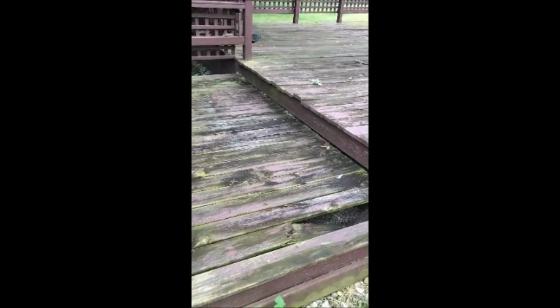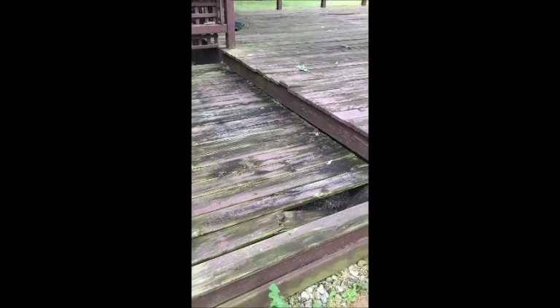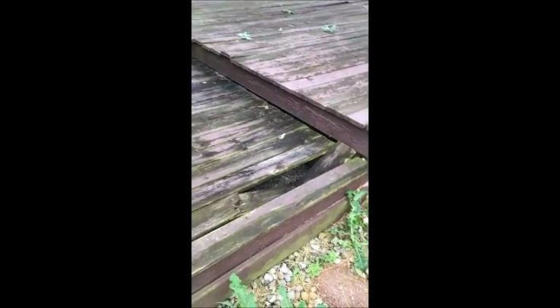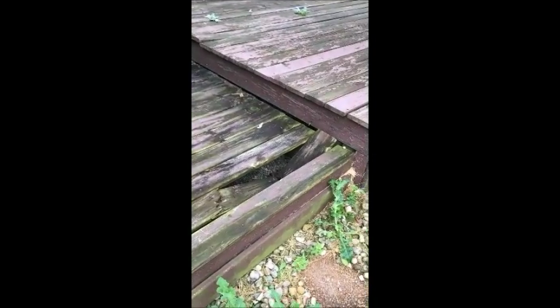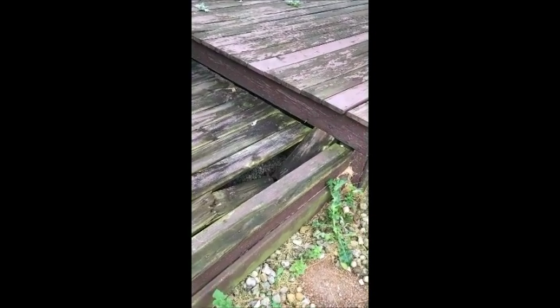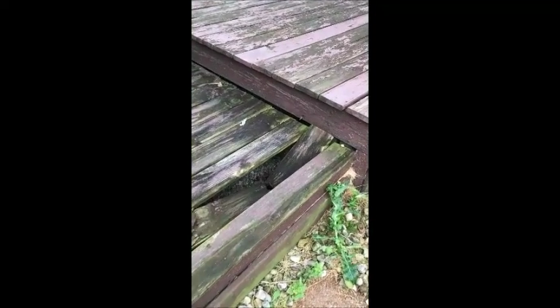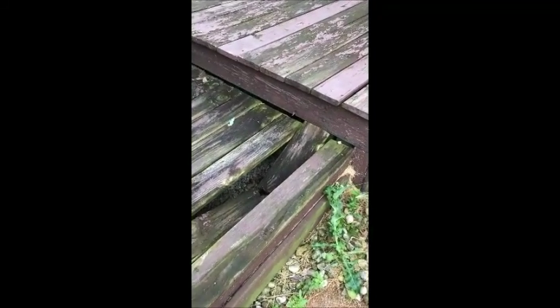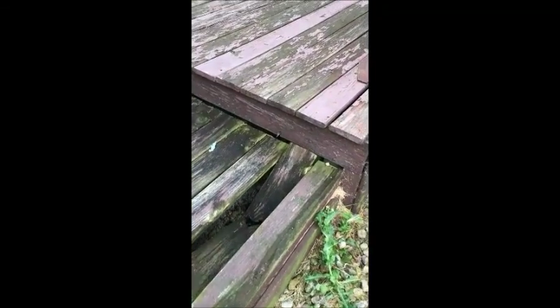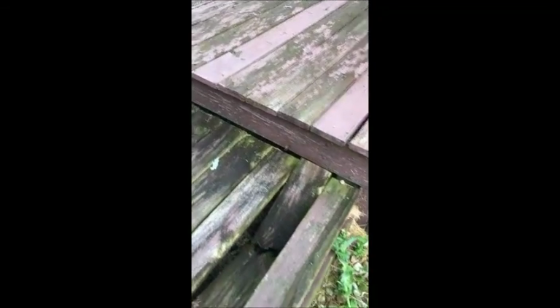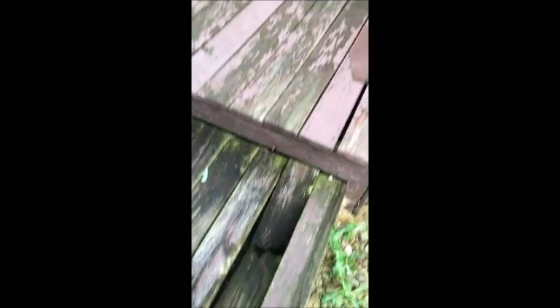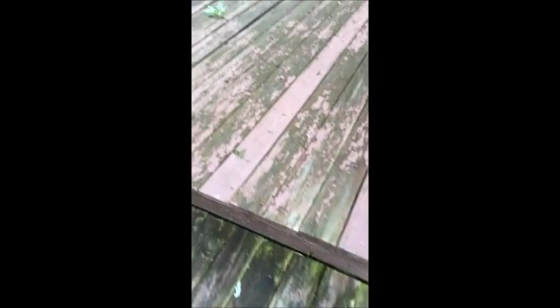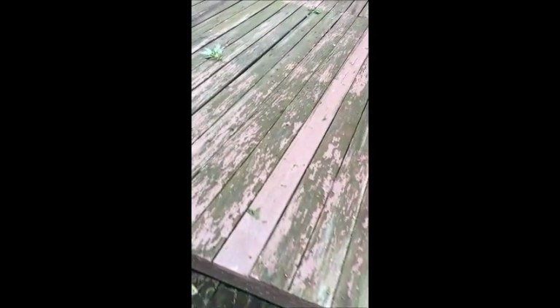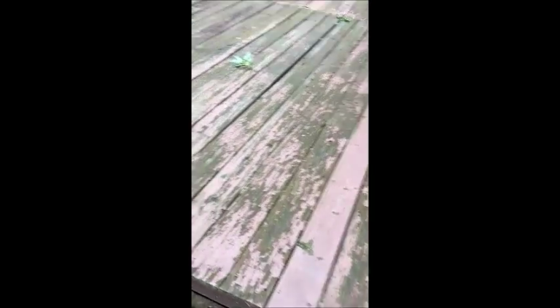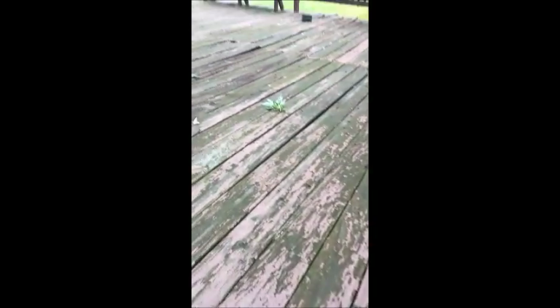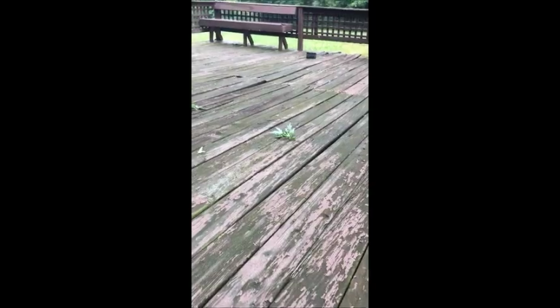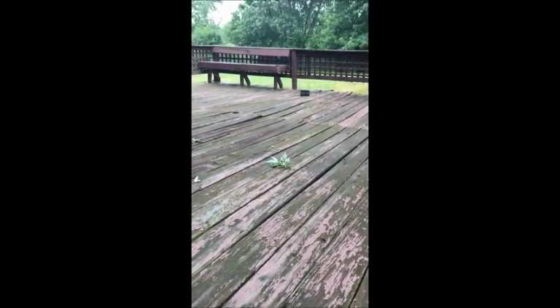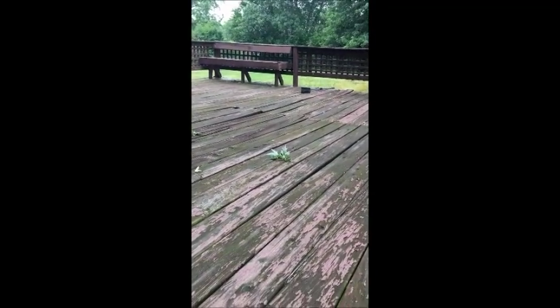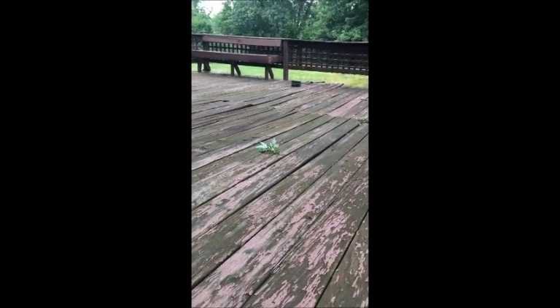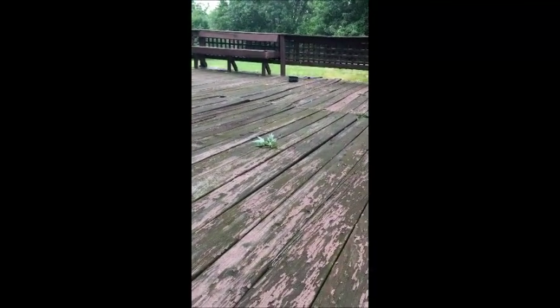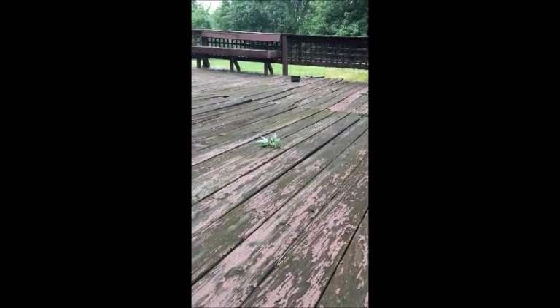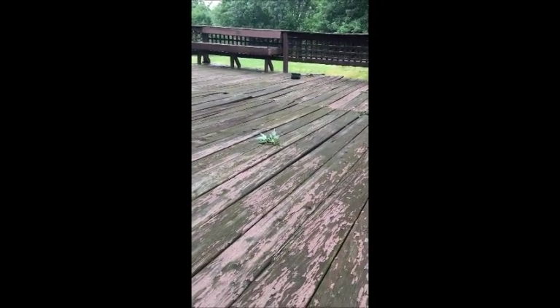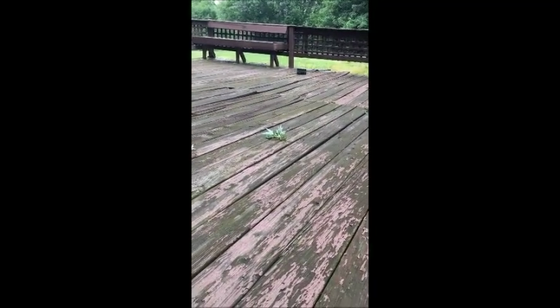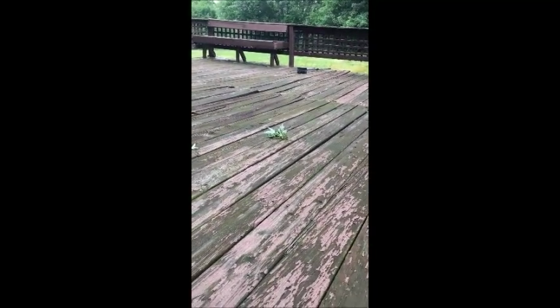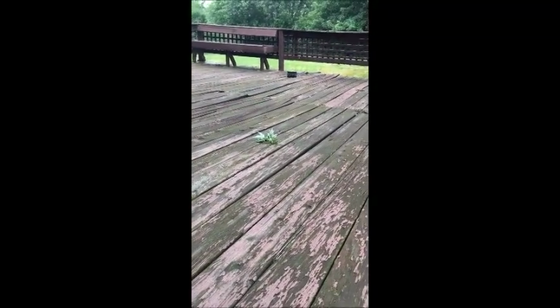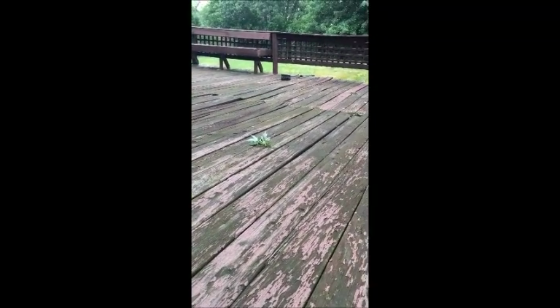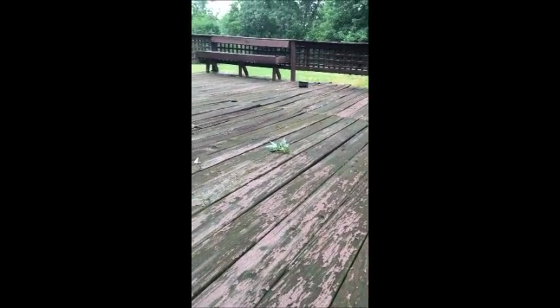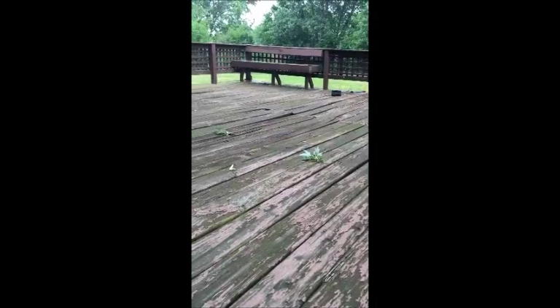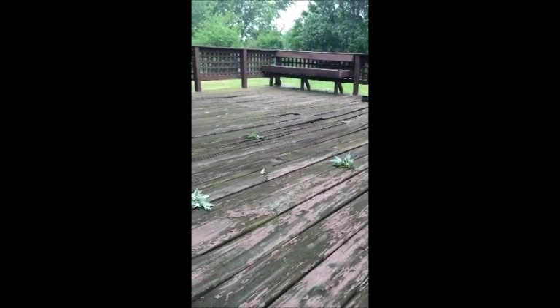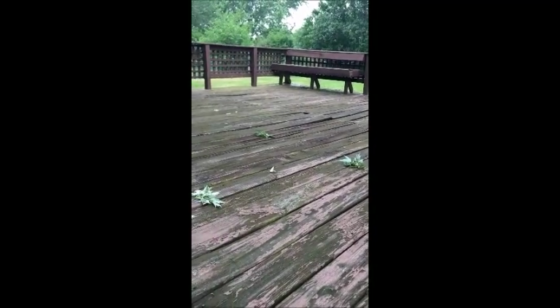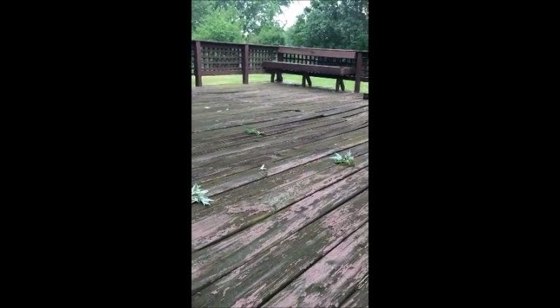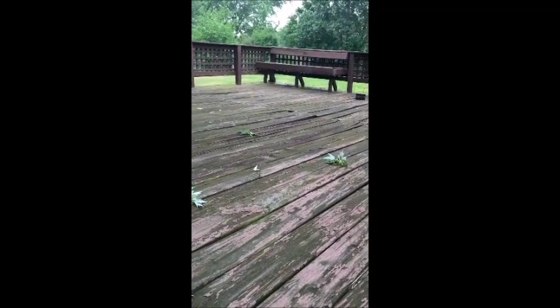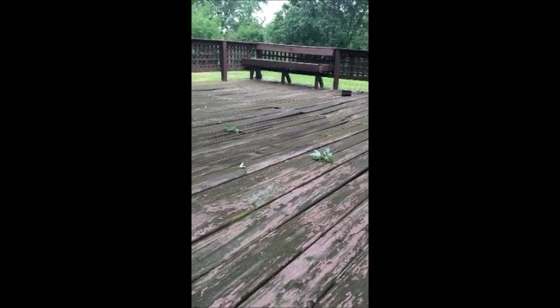a lot of neglected maintenance, and you can see some damage and rotted floorboards. As I pan the video down at floor level of the deck, you can actually see a sag in the deck at the mid-span point of the deck.